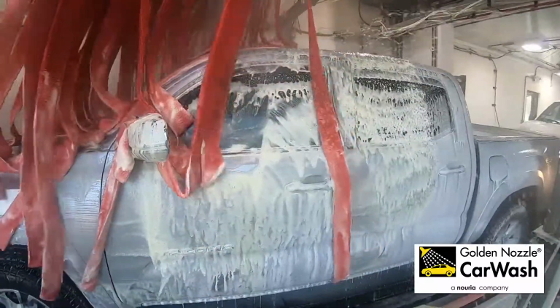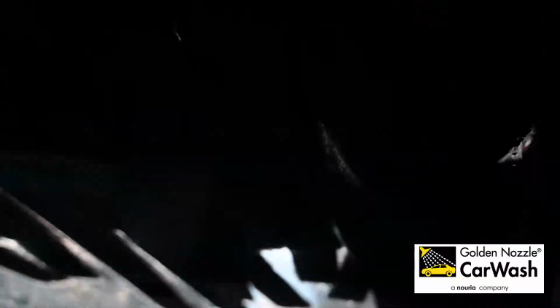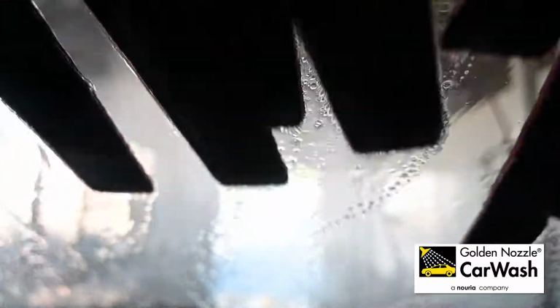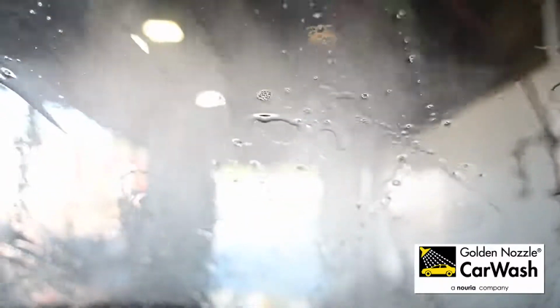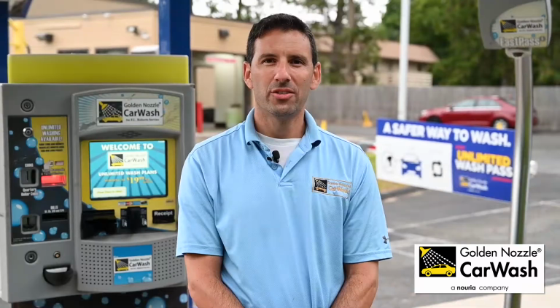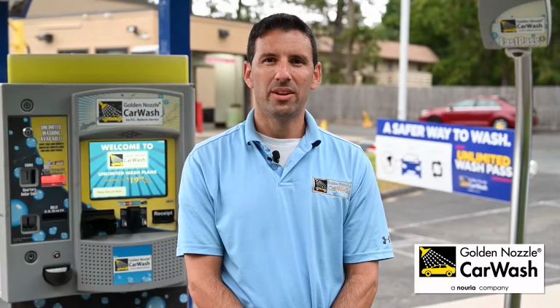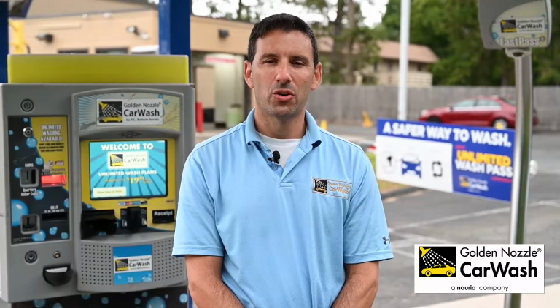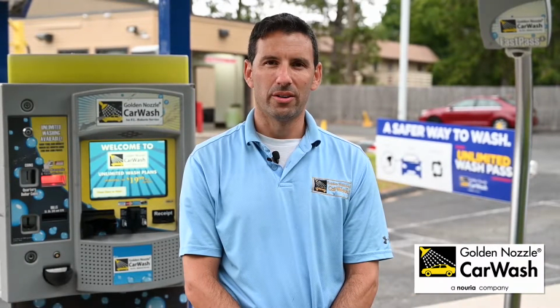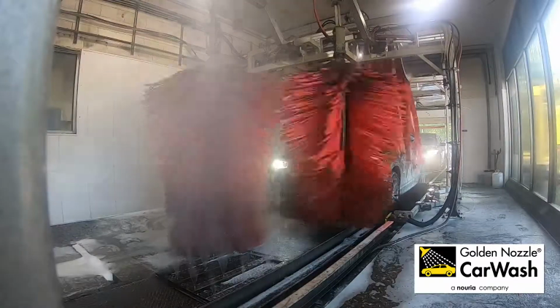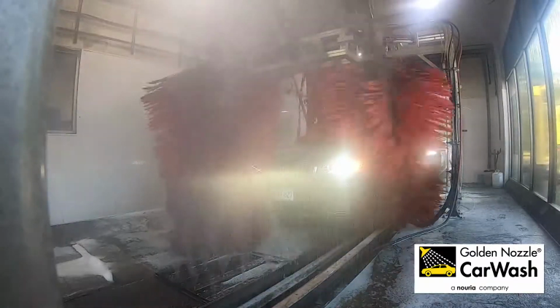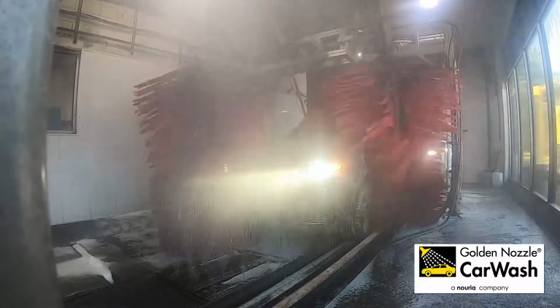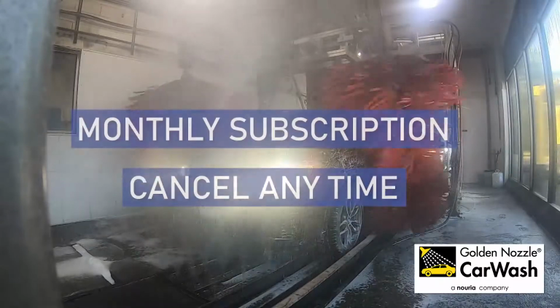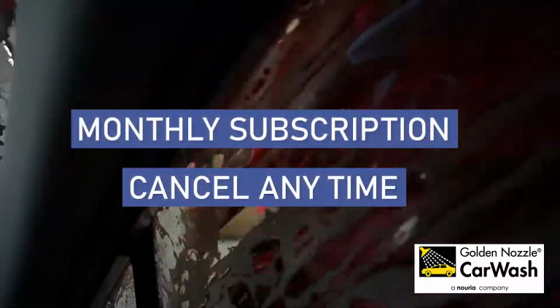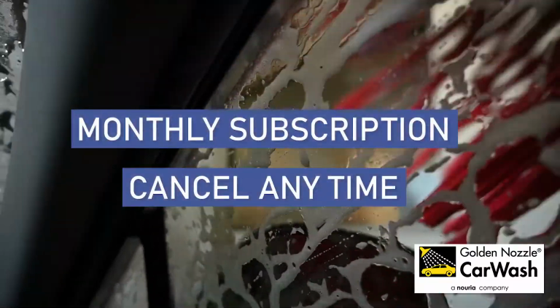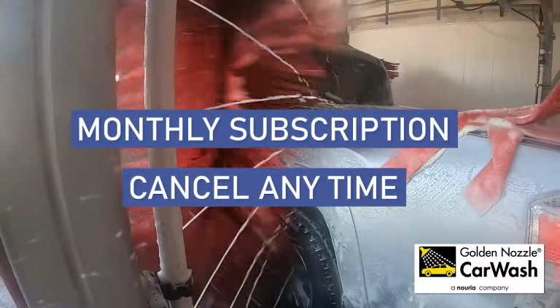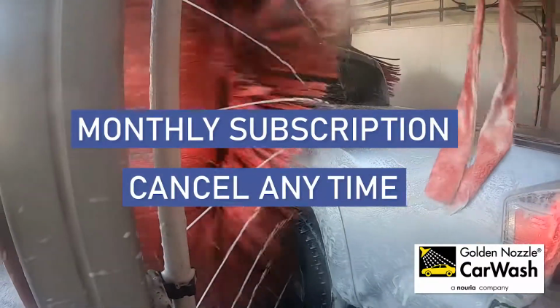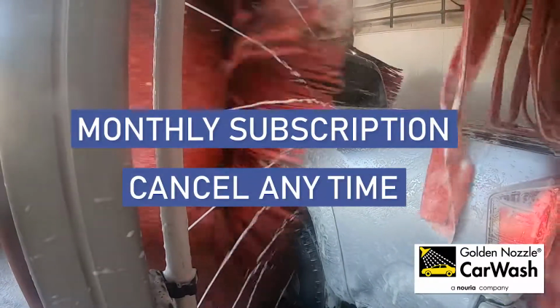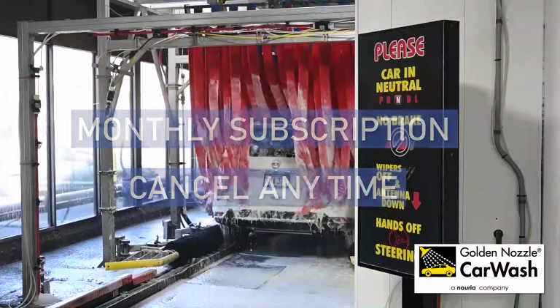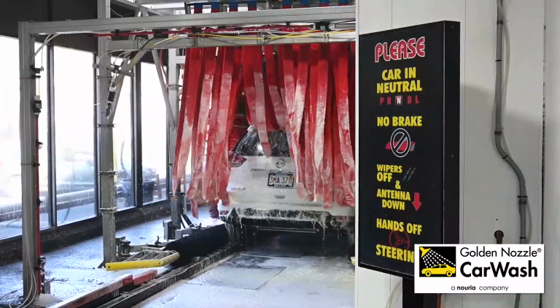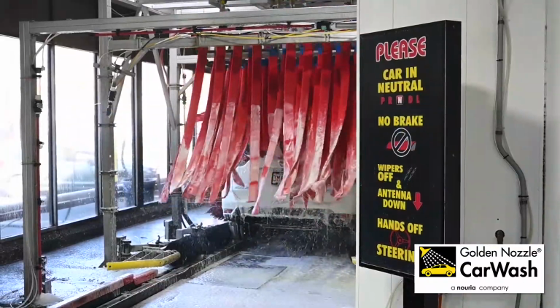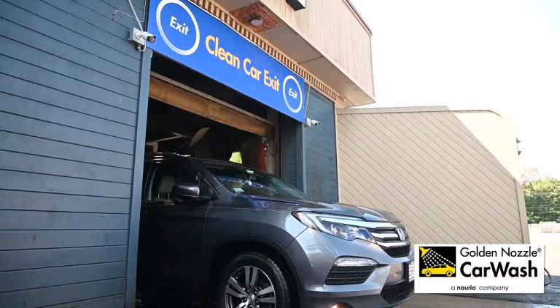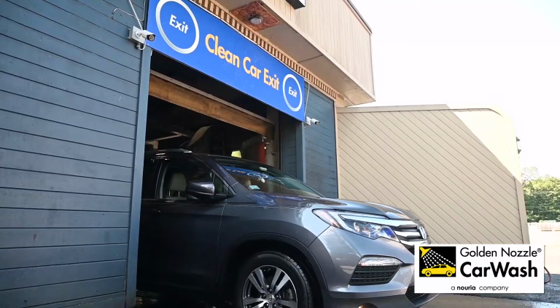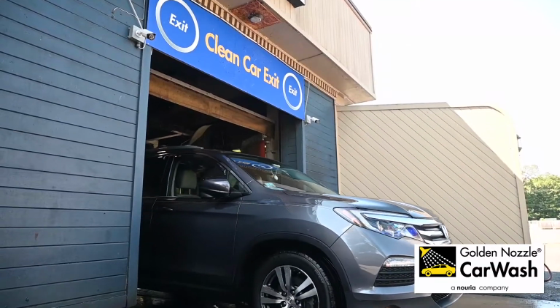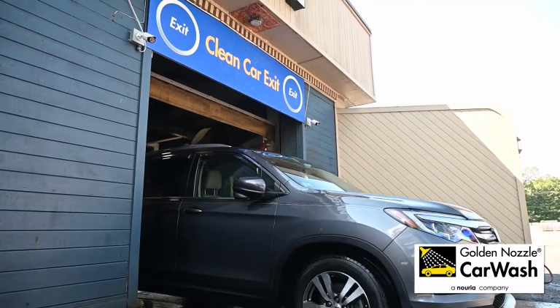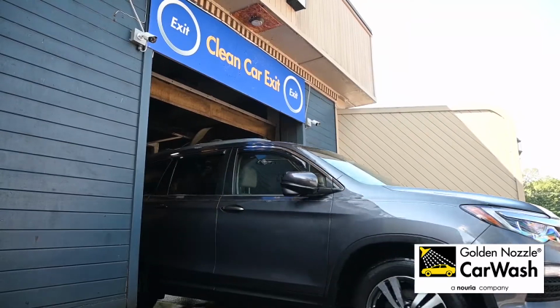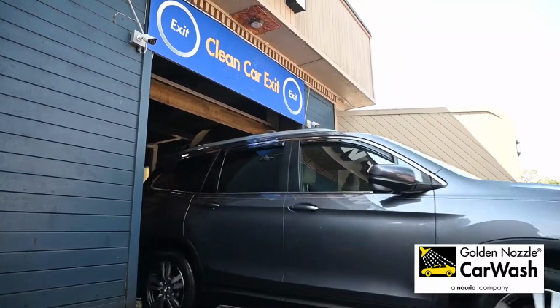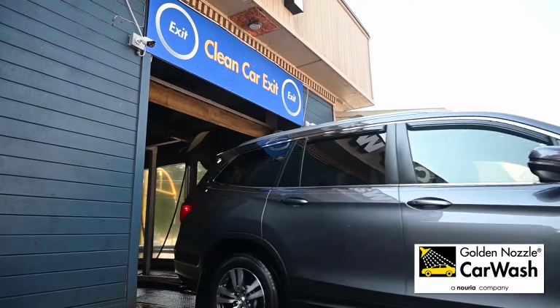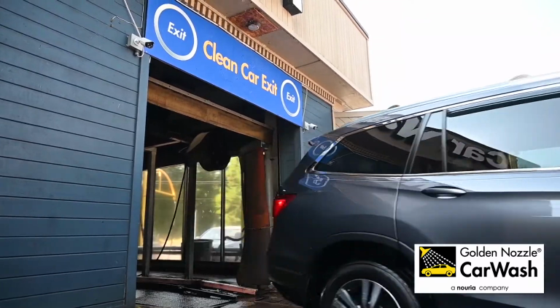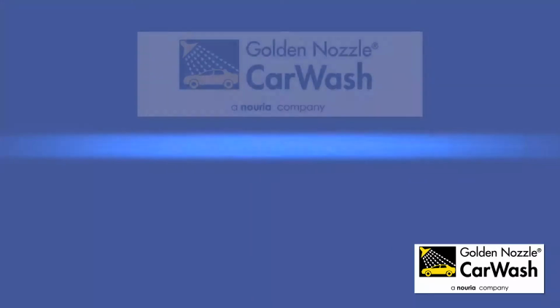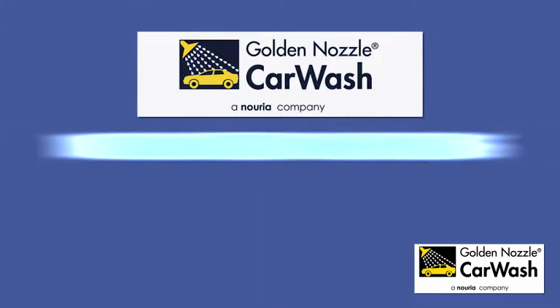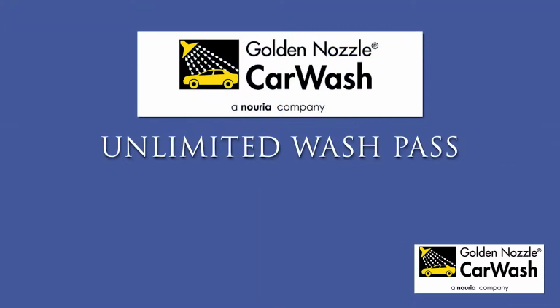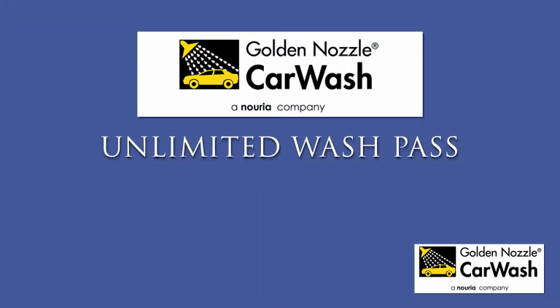Buy your pass at the nearest location with a debit or credit card. Passes can be managed online at GoldenNozzleCarWash.com.